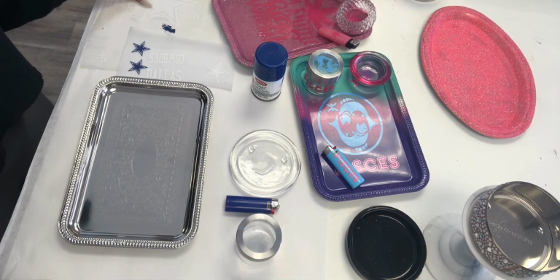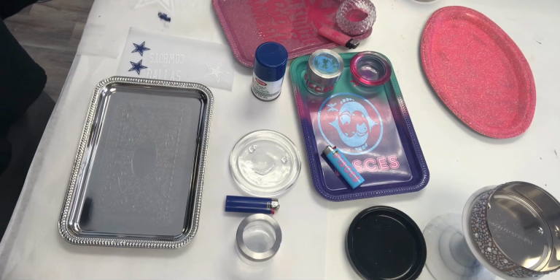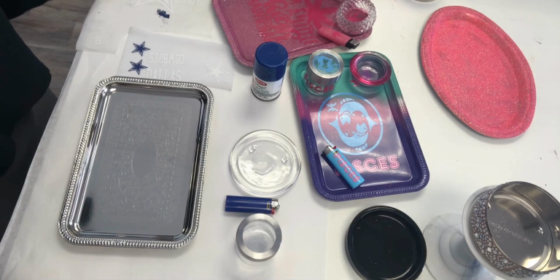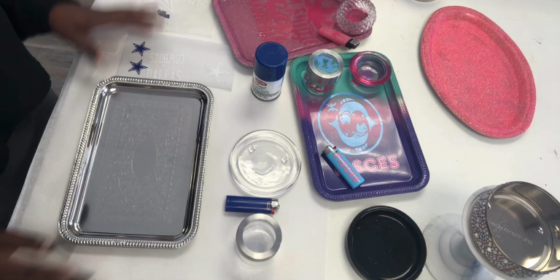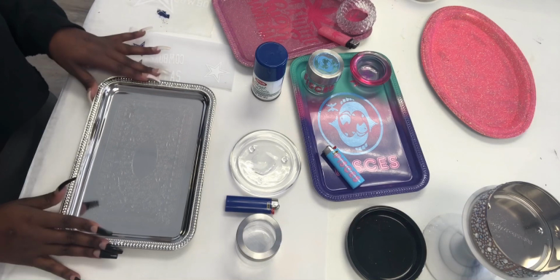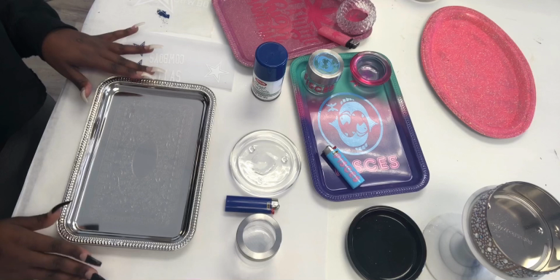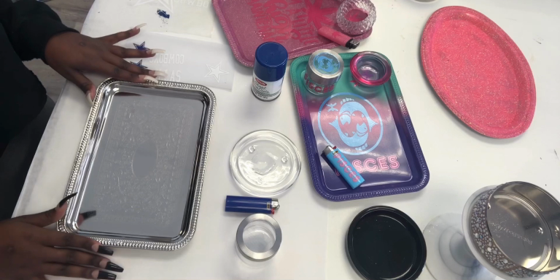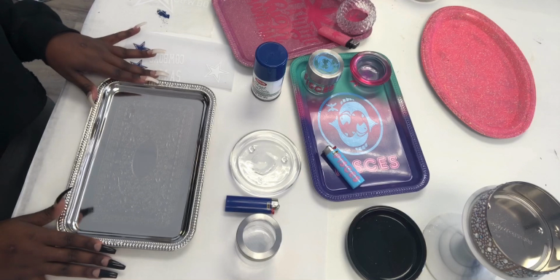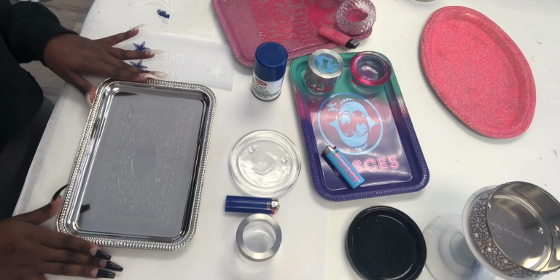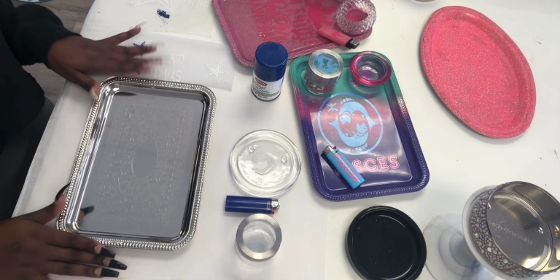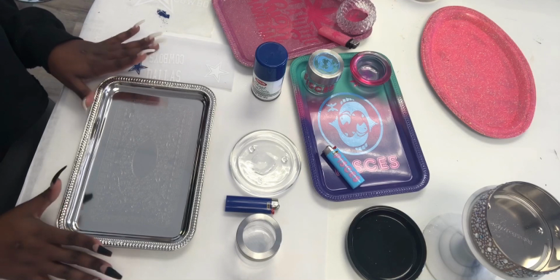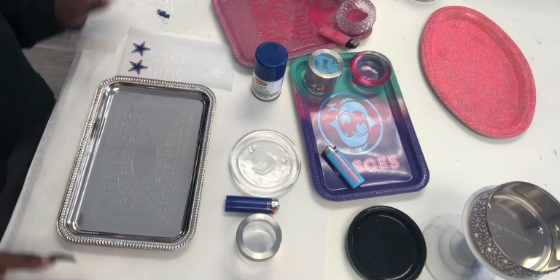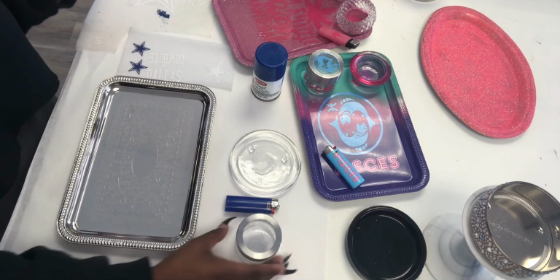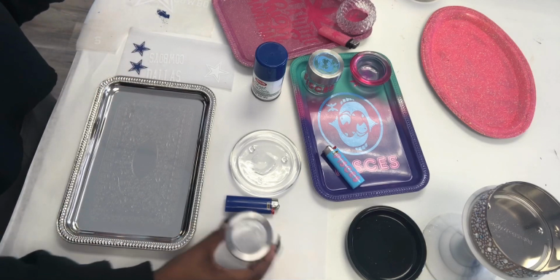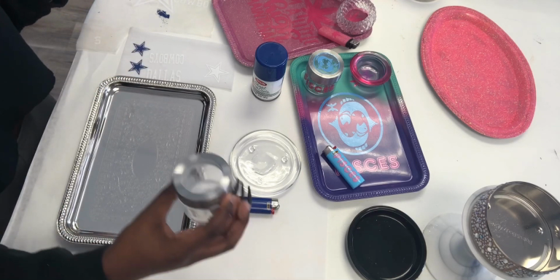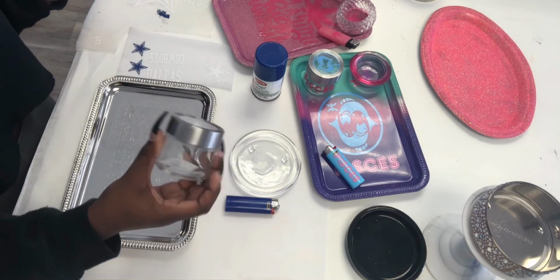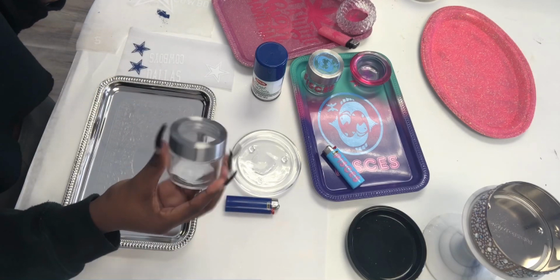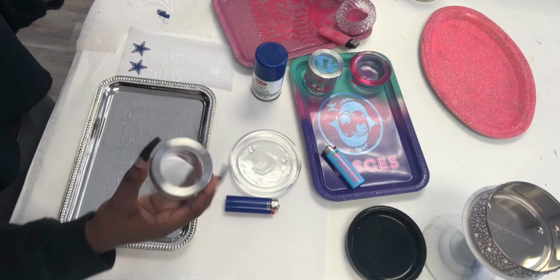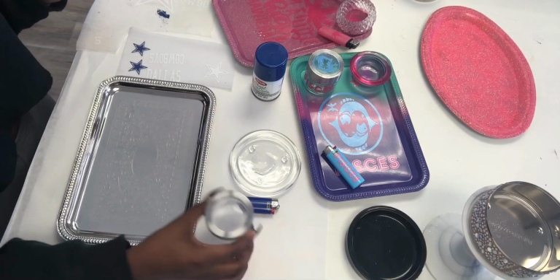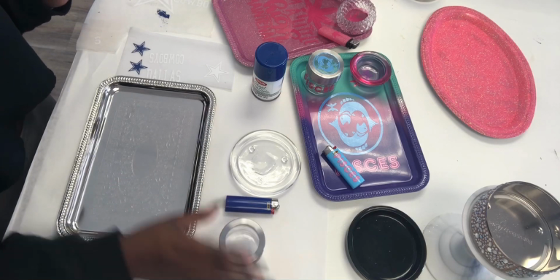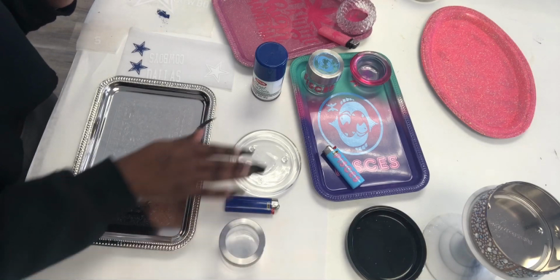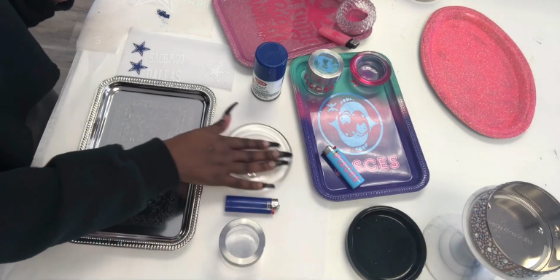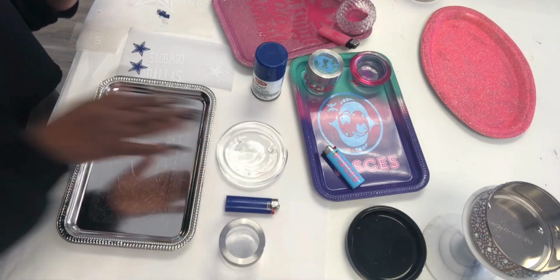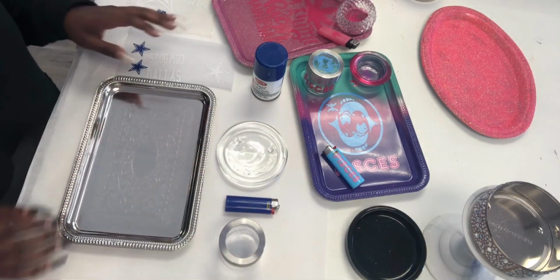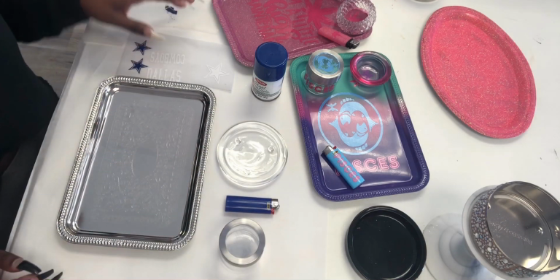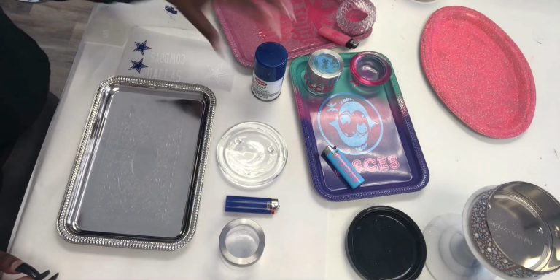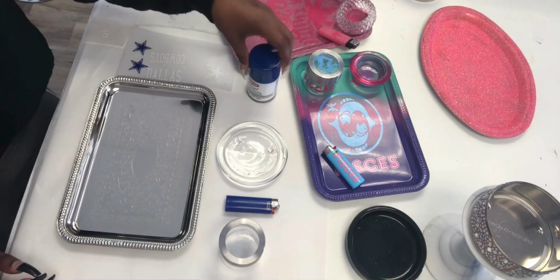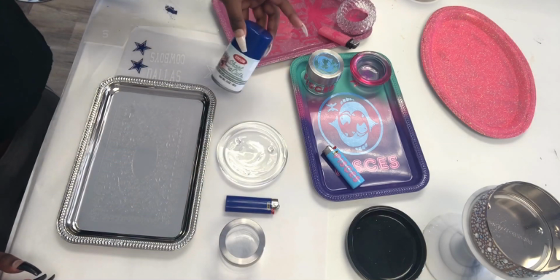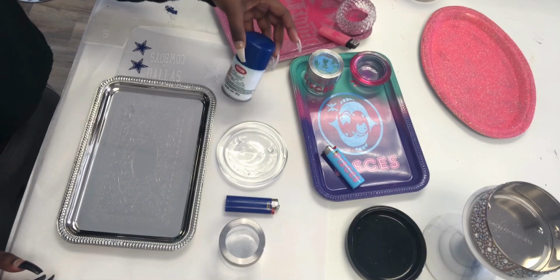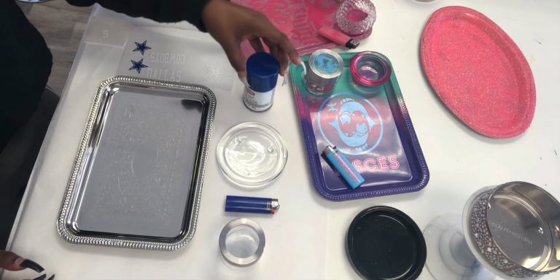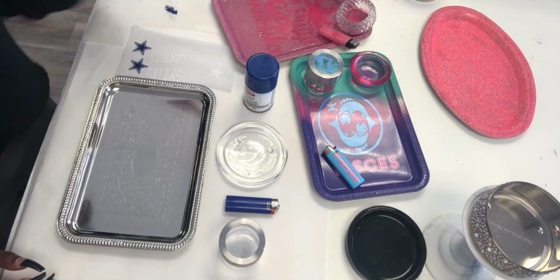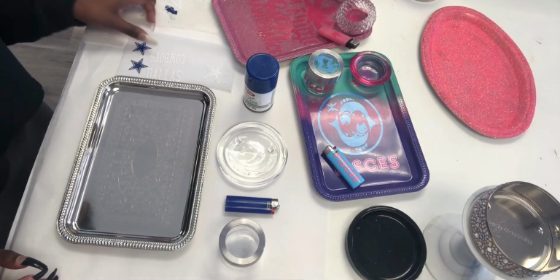The only things you will need are your tray from Dollar Tree — of course it was only a dollar — a jar I got from Hobby Lobby, a lighter and ashtray I picked up from Michaels, and a can of spray paint.